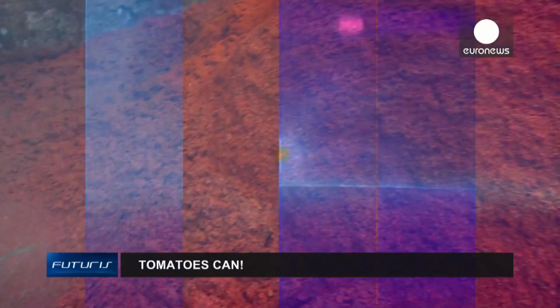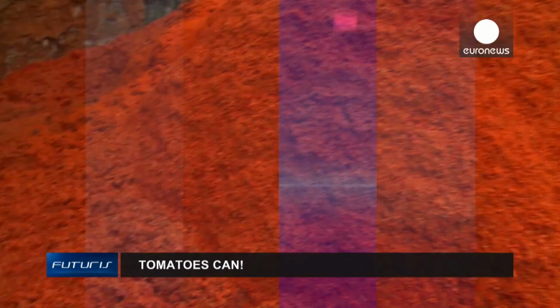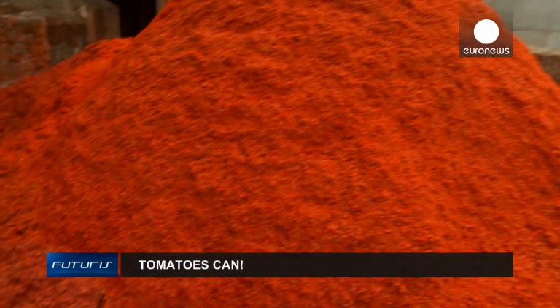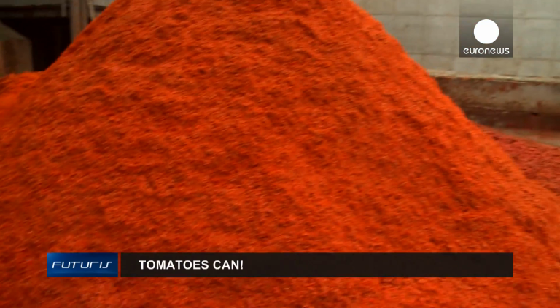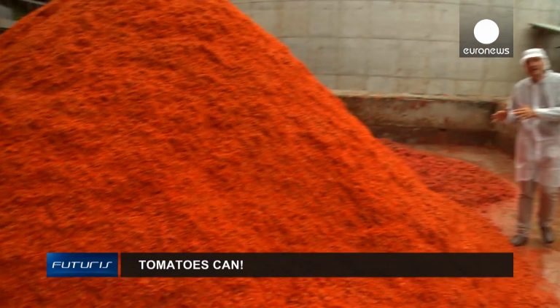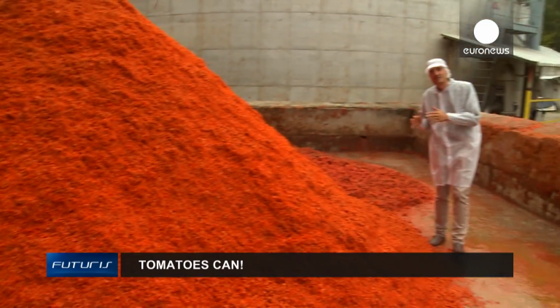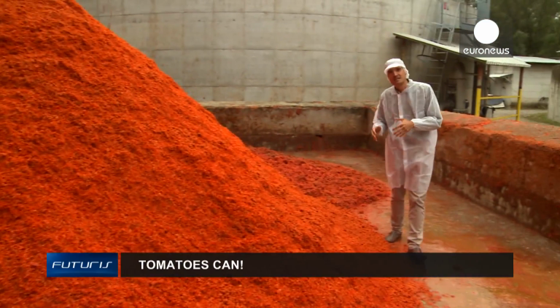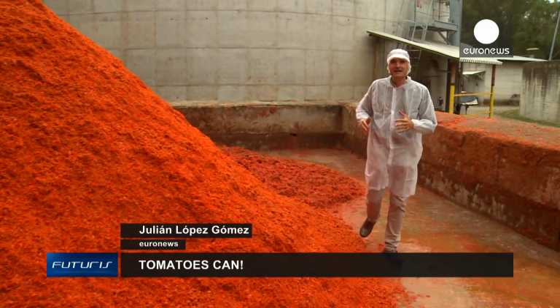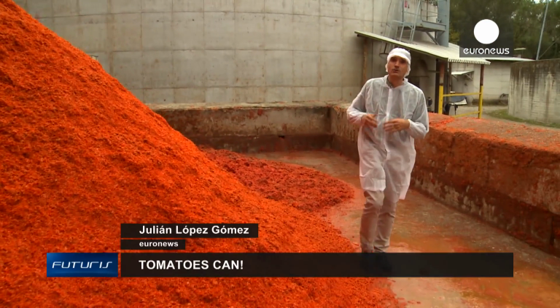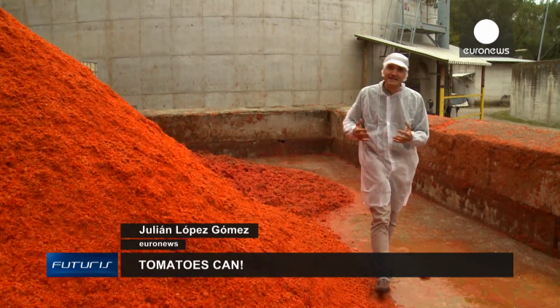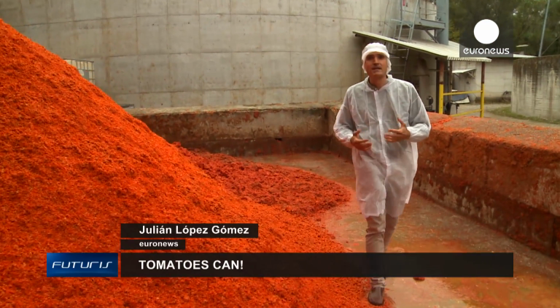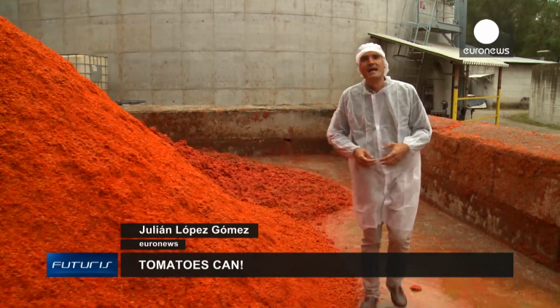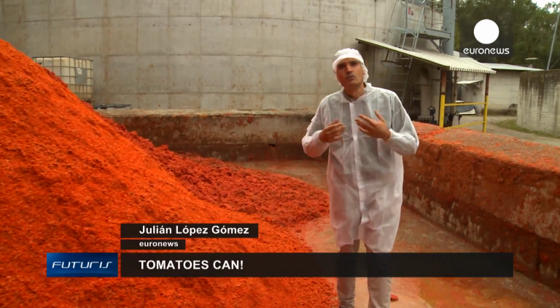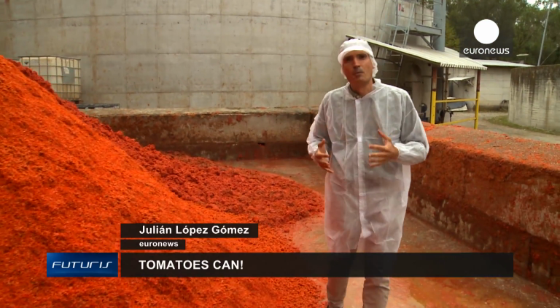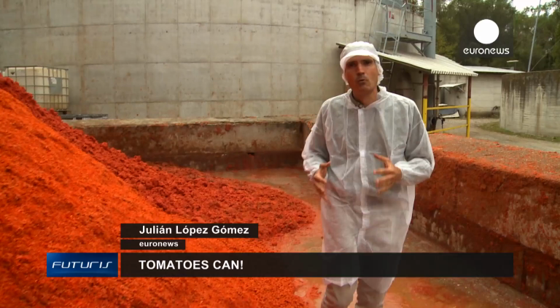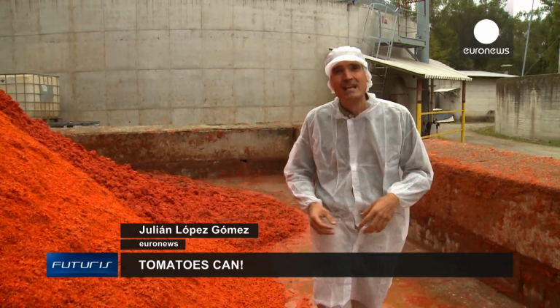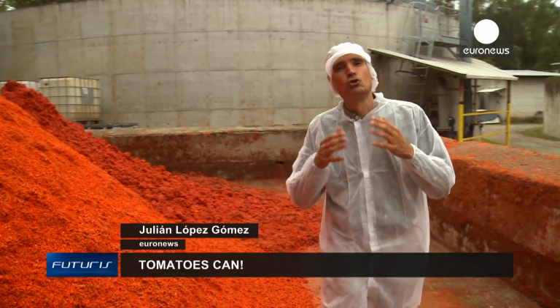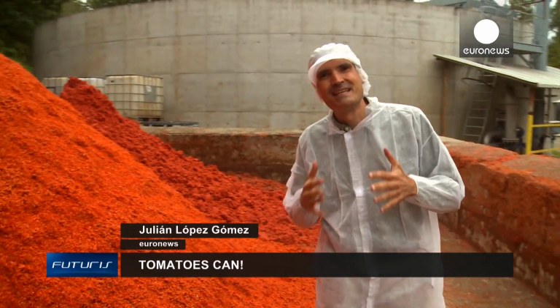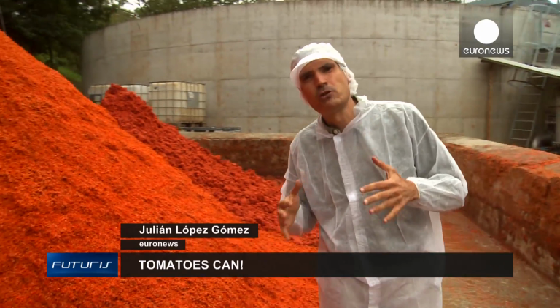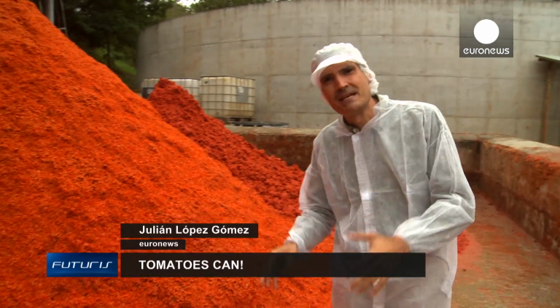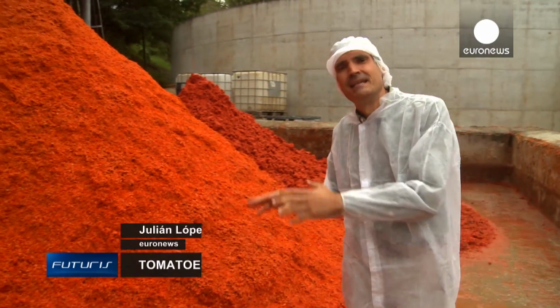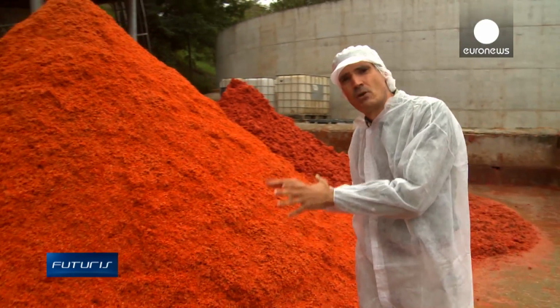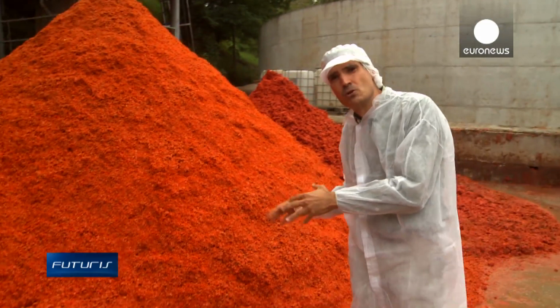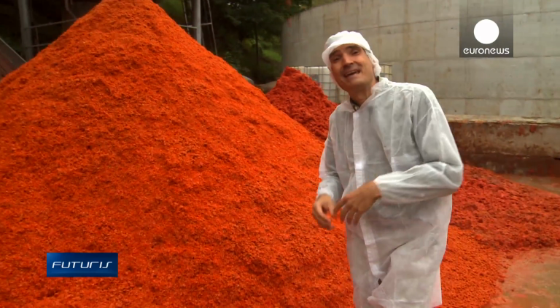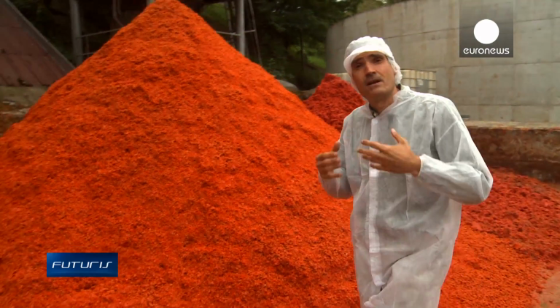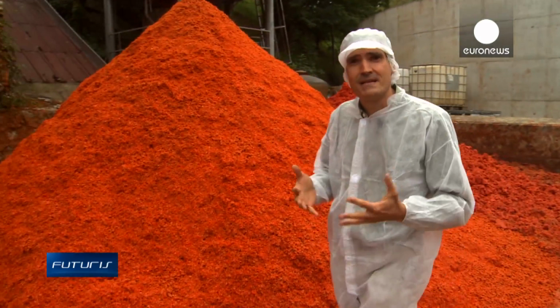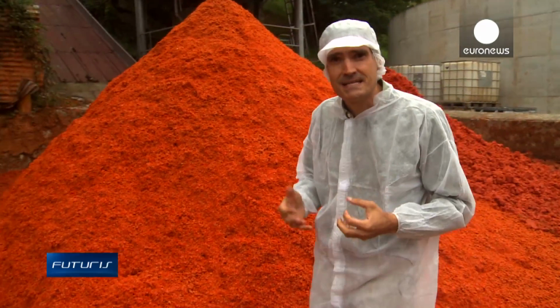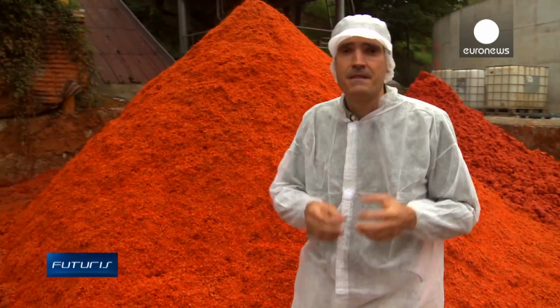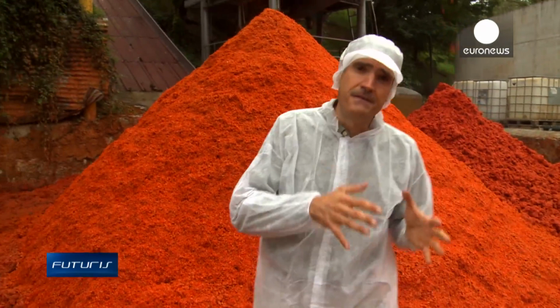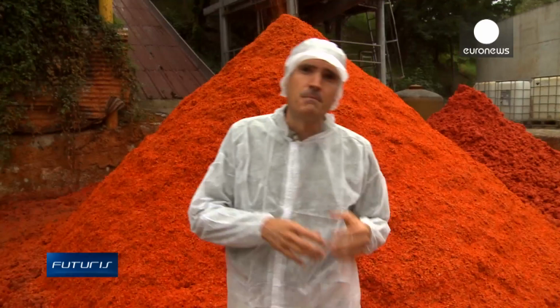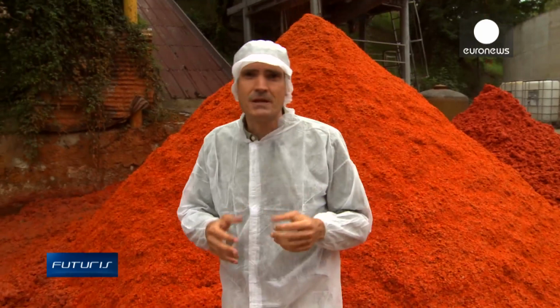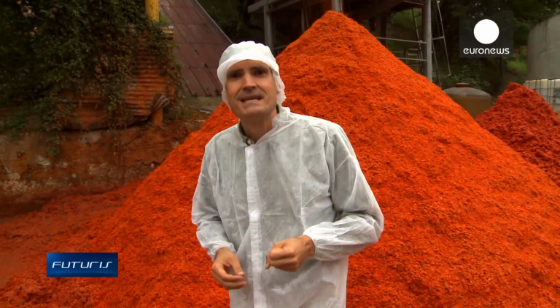What you see here are tomatoes — tomato skins, pips and fibres. Every year, Europe's tomato industry produces around 200,000 tonnes of waste. Can we use it in an ecological and economically viable way?